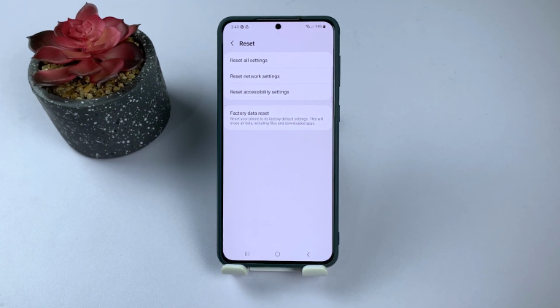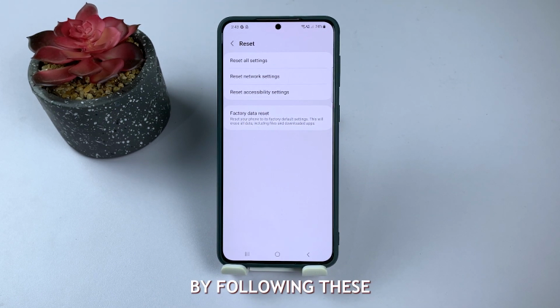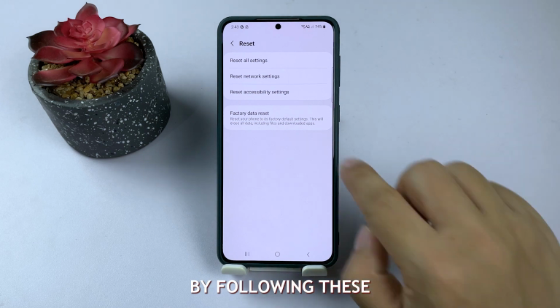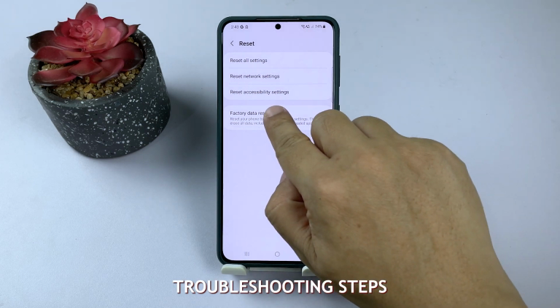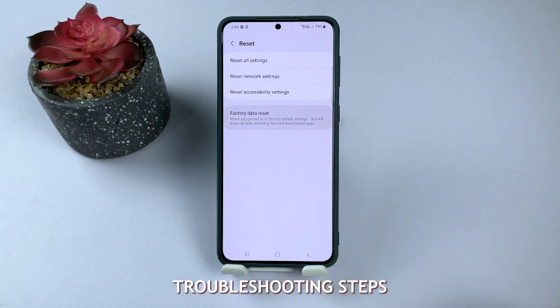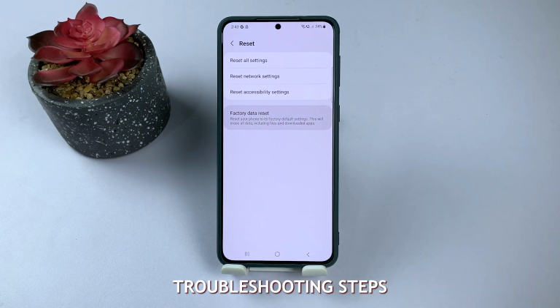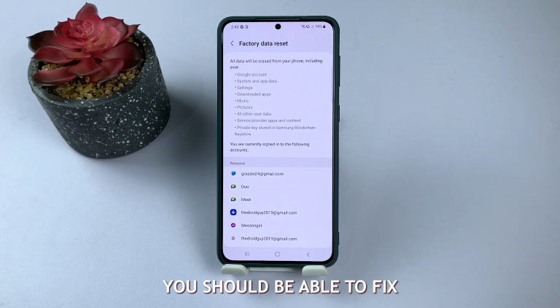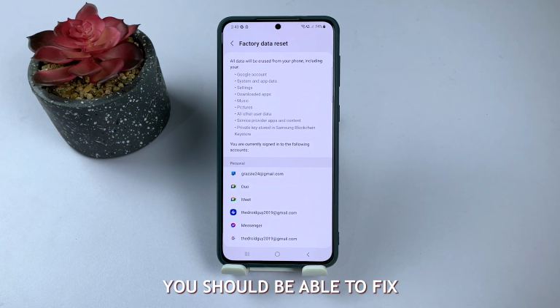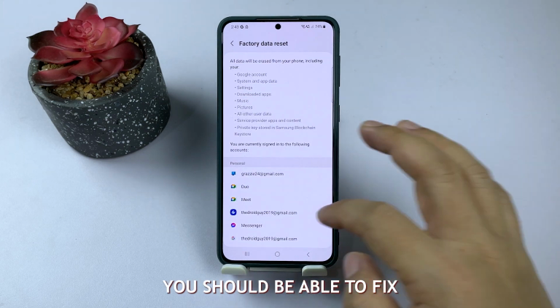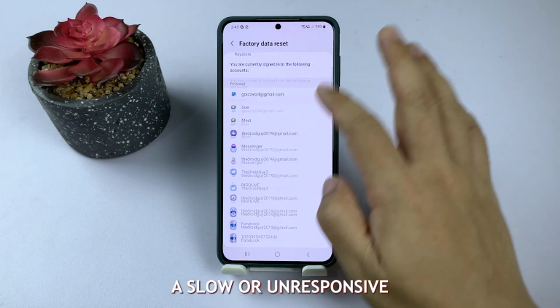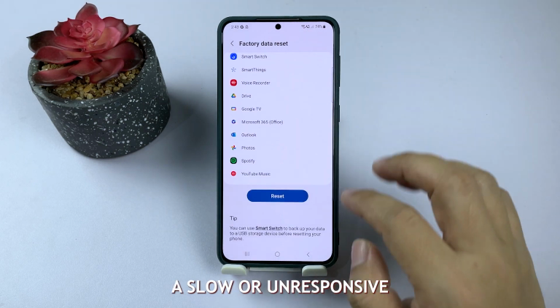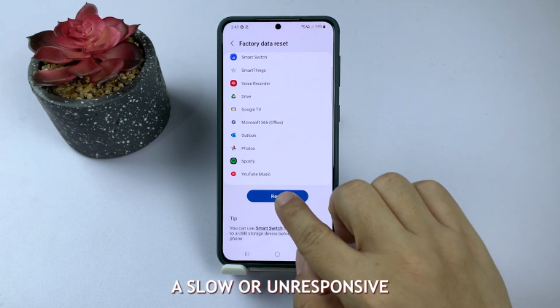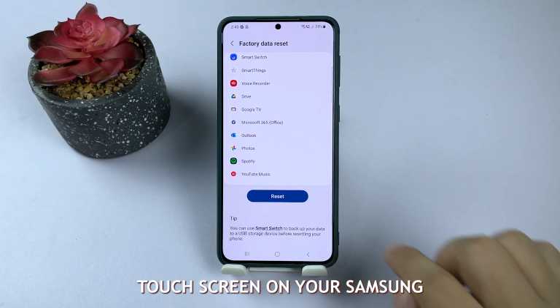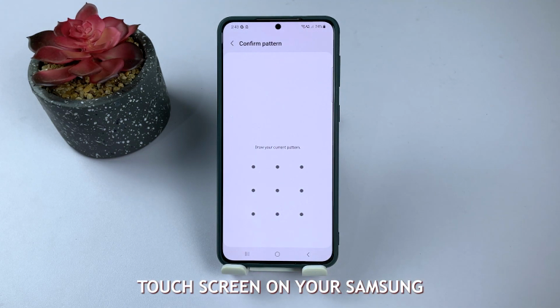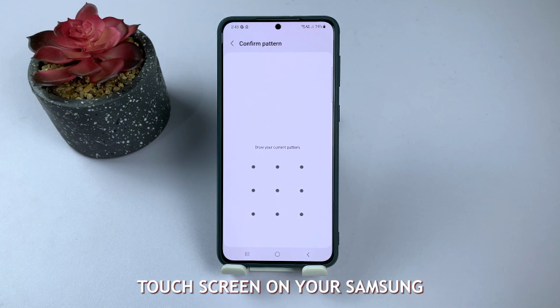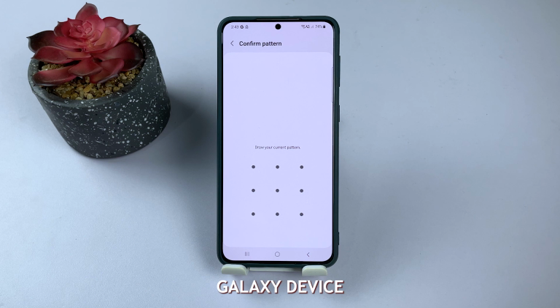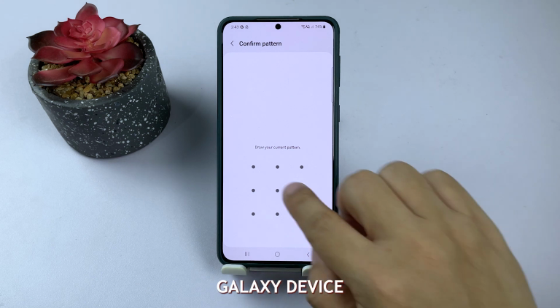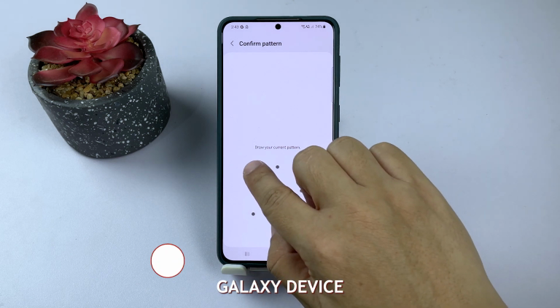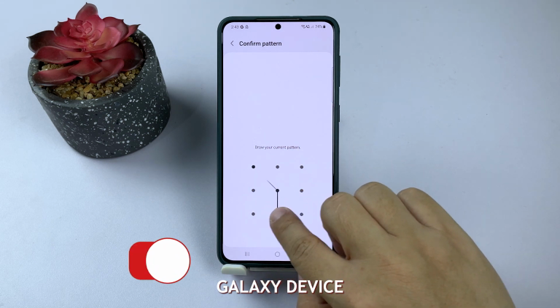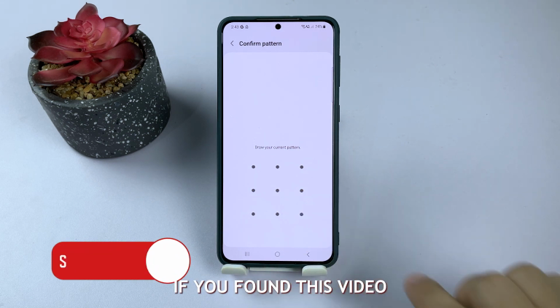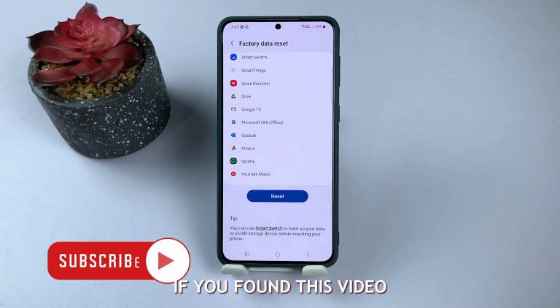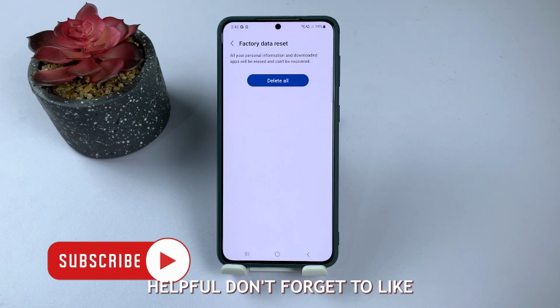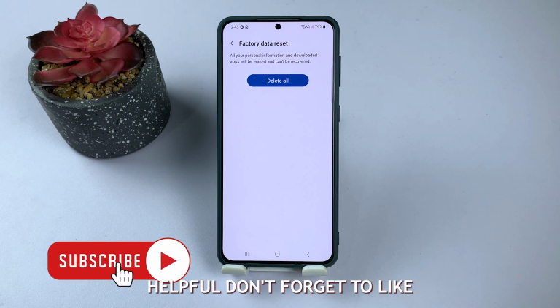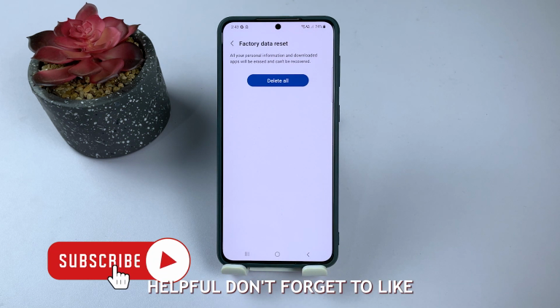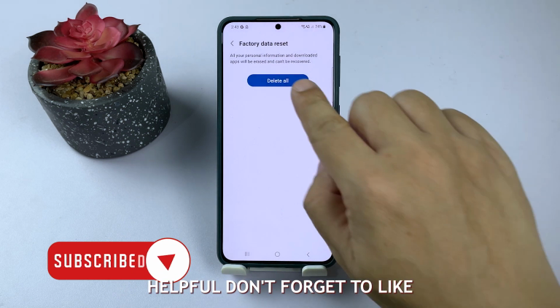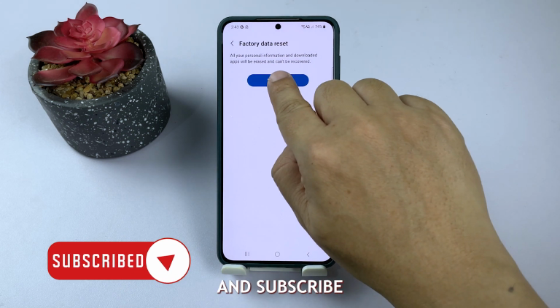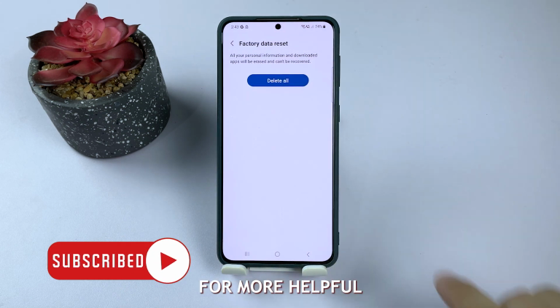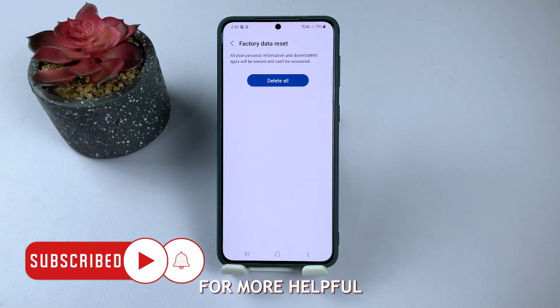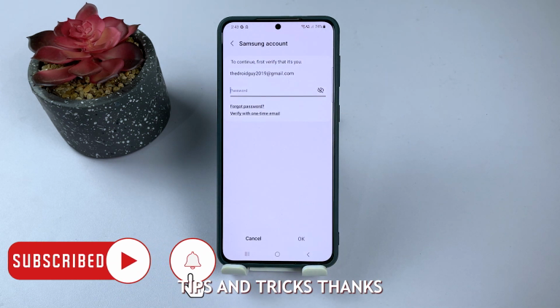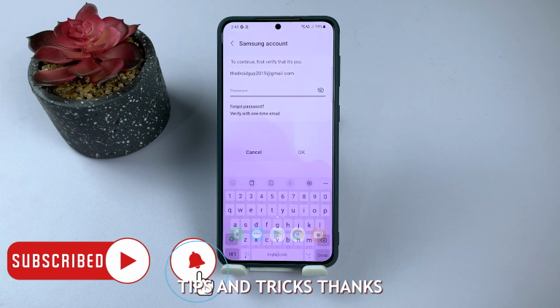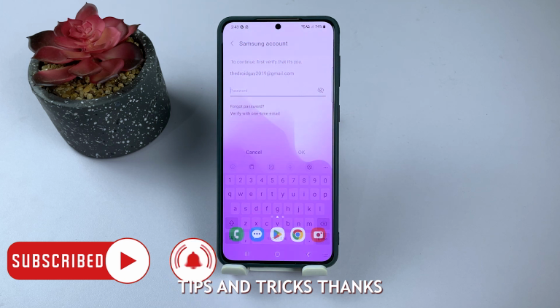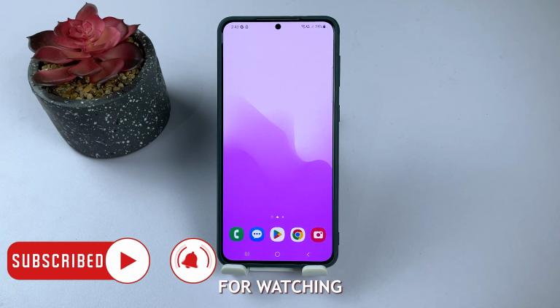By following these troubleshooting steps, you should be able to fix a slow or unresponsive touchscreen on your Samsung Galaxy device. If you found this video helpful, don't forget to like and subscribe for more helpful tips and tricks. Thanks for watching.